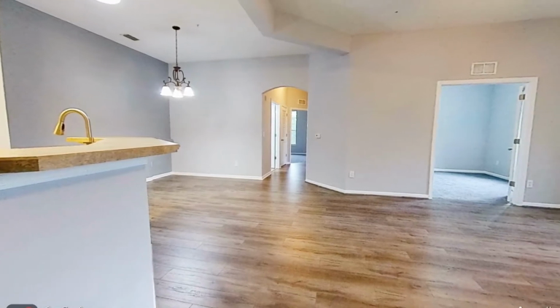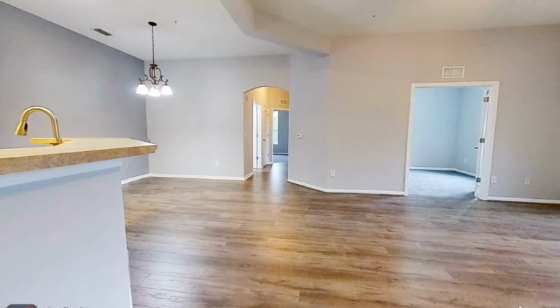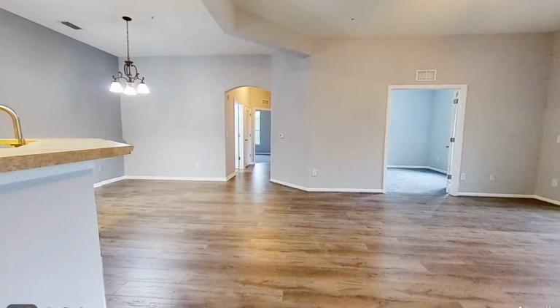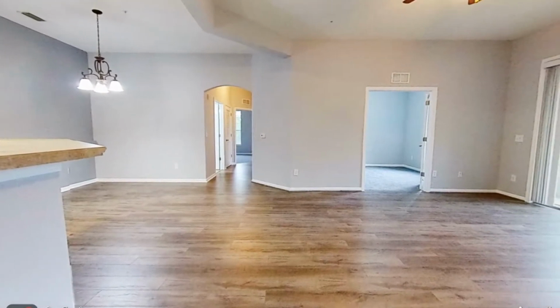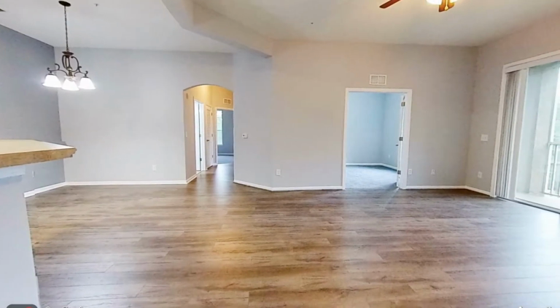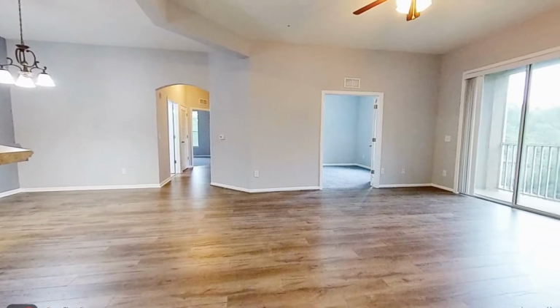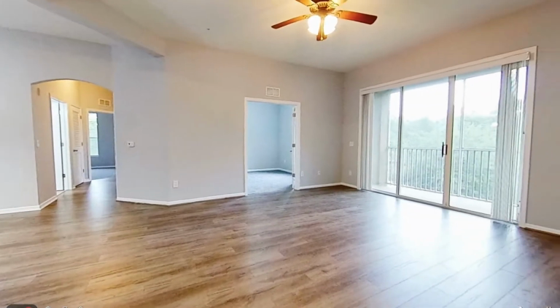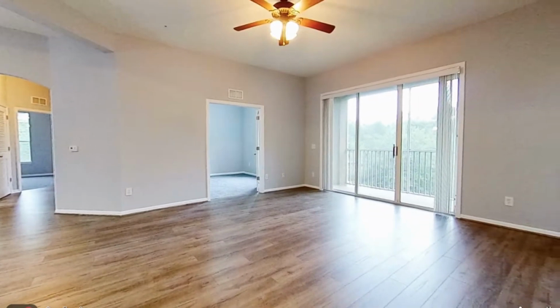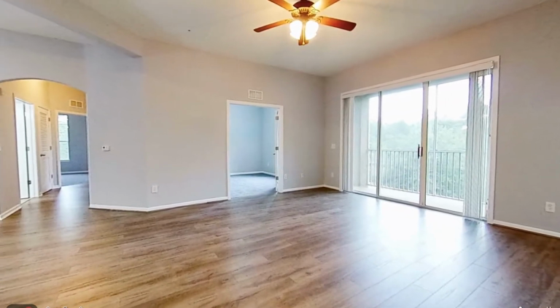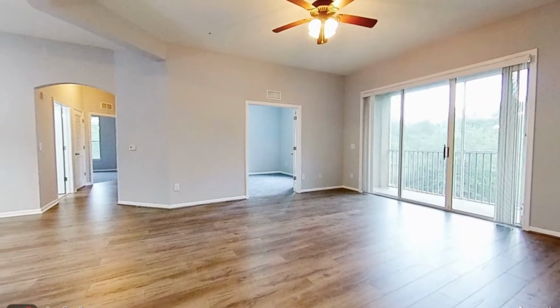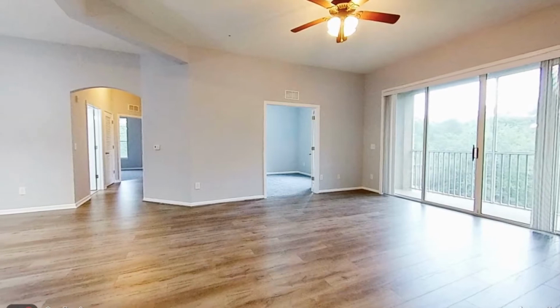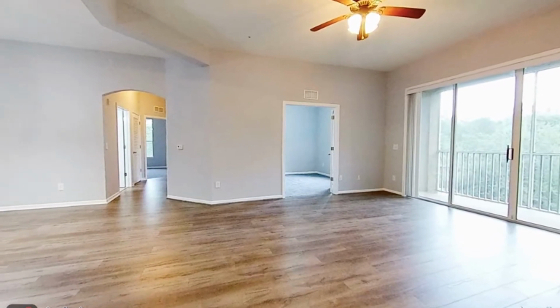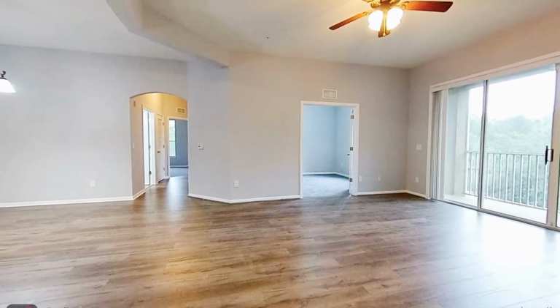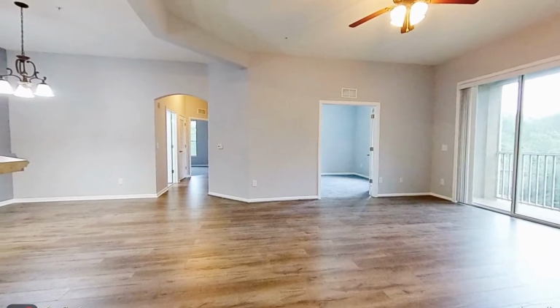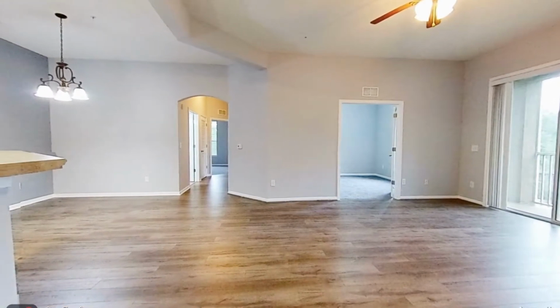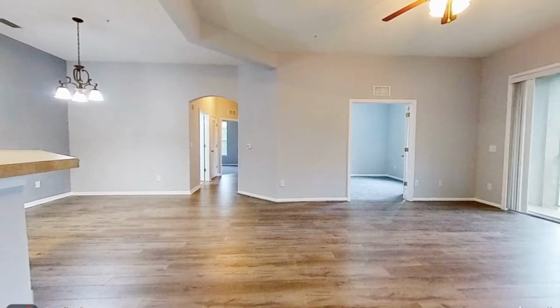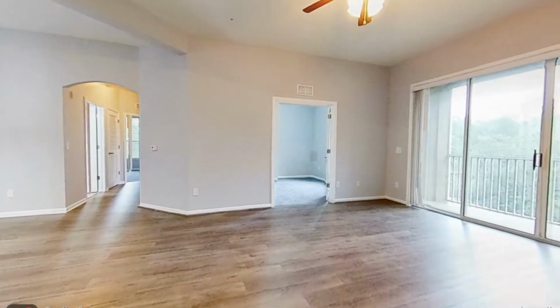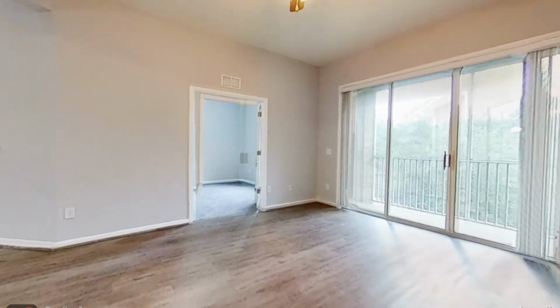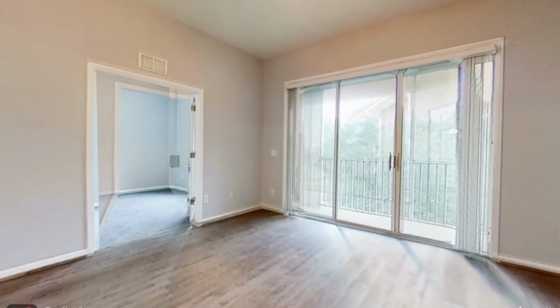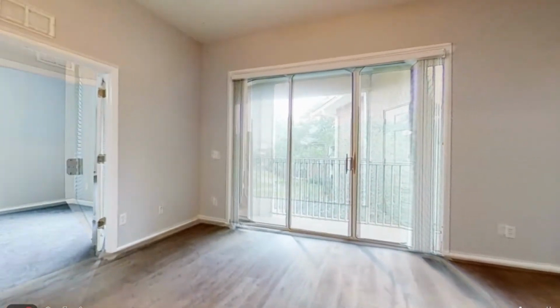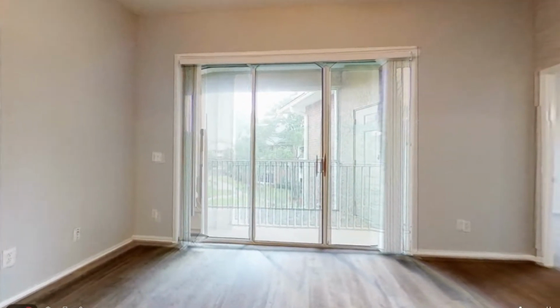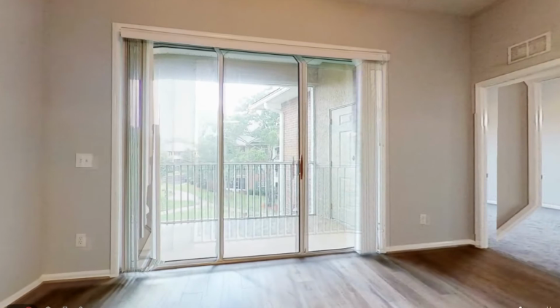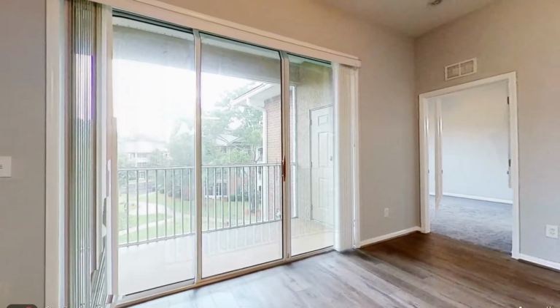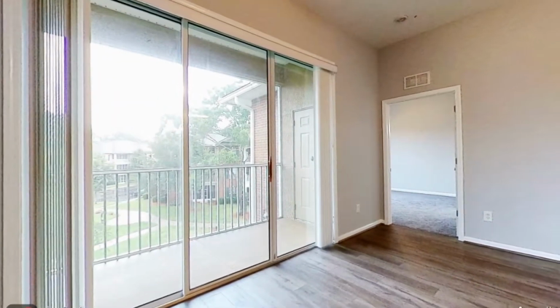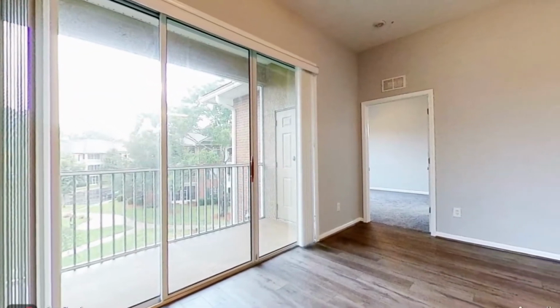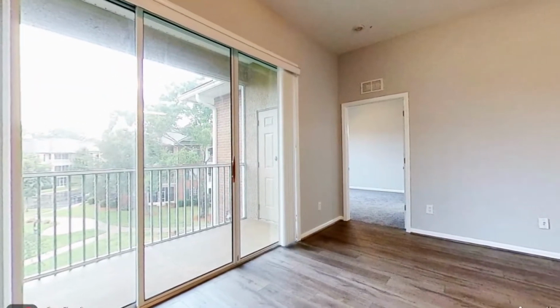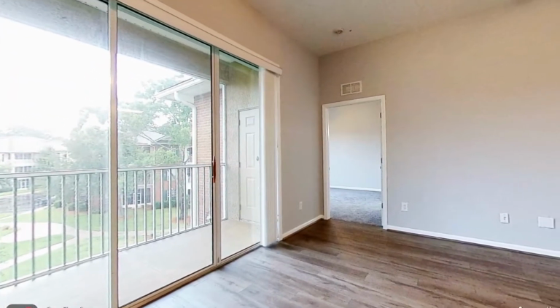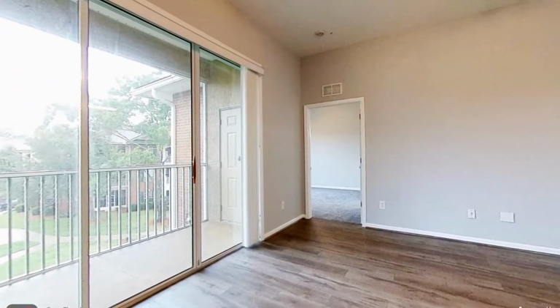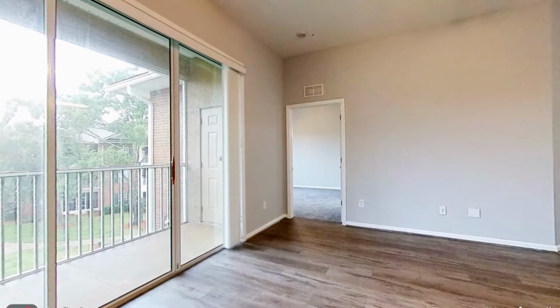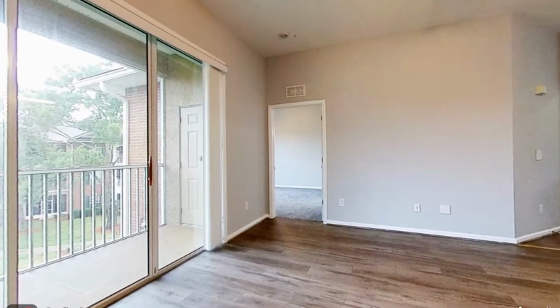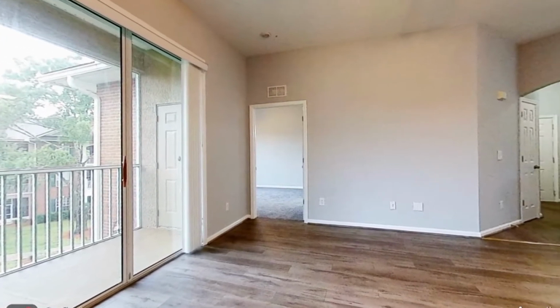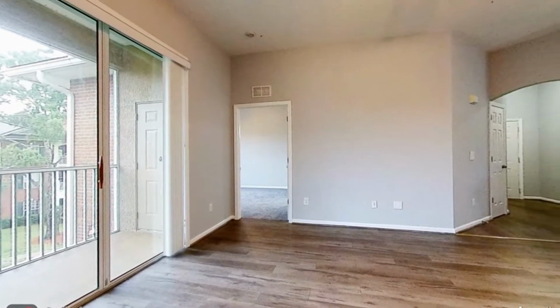Enter the beautiful condo and you will find that the living areas are all open throughout. The large living room overlooks the screened-in balcony.